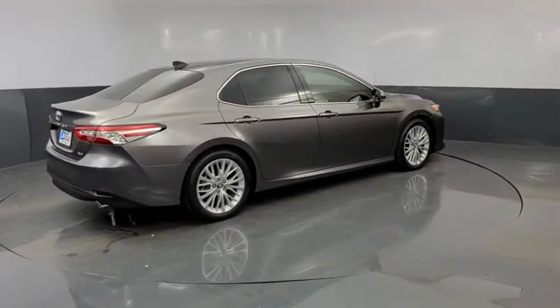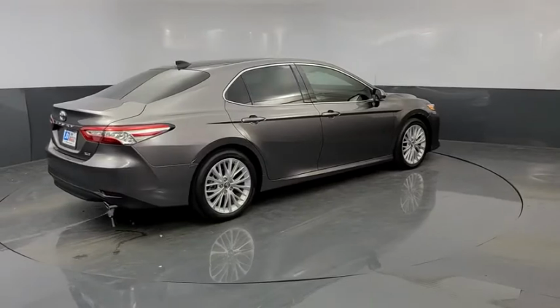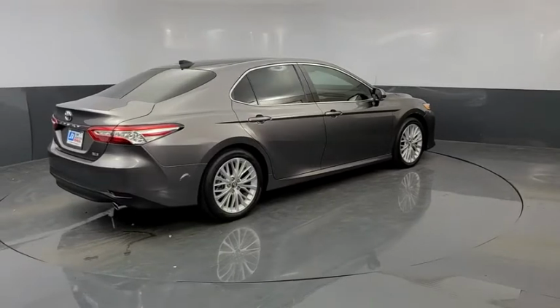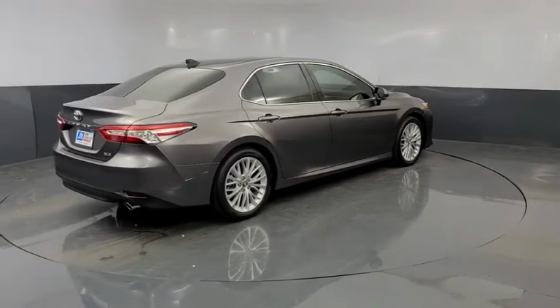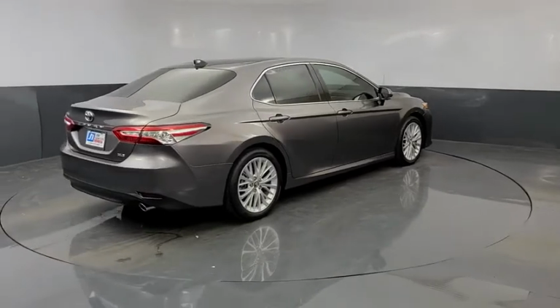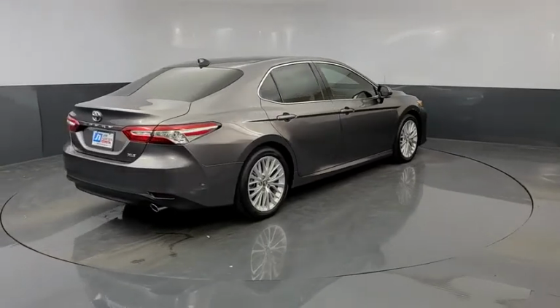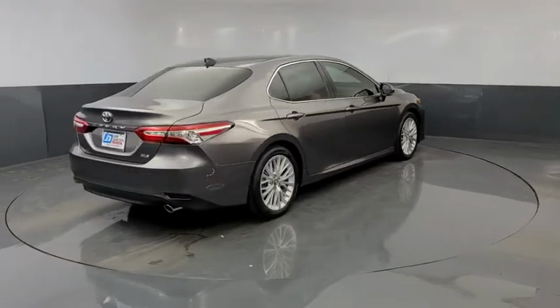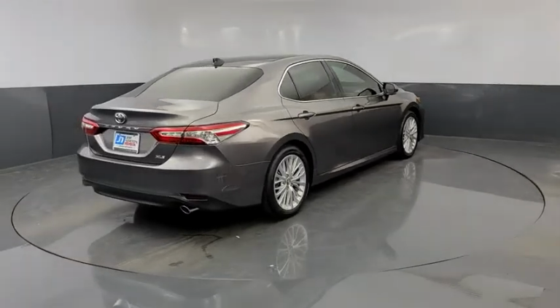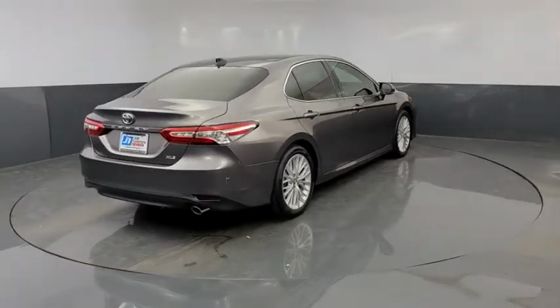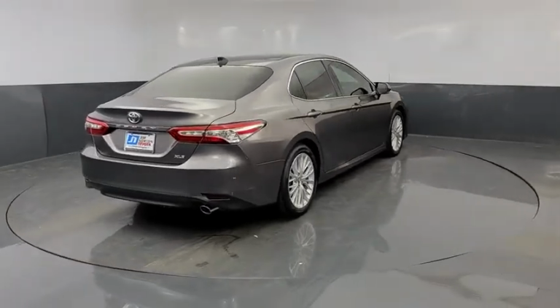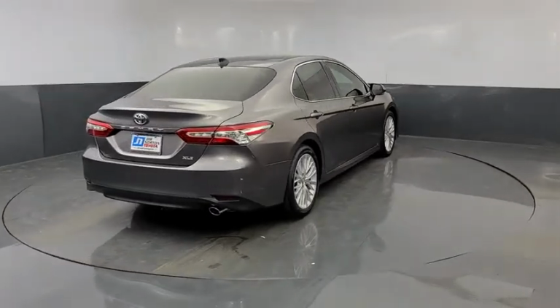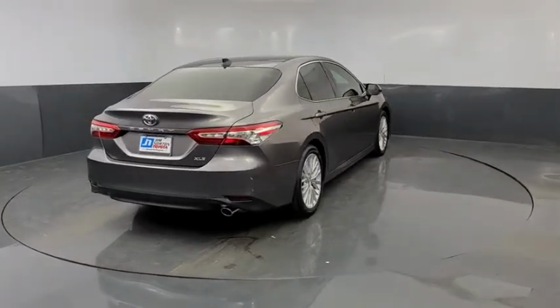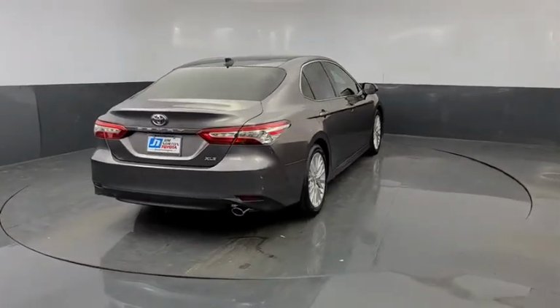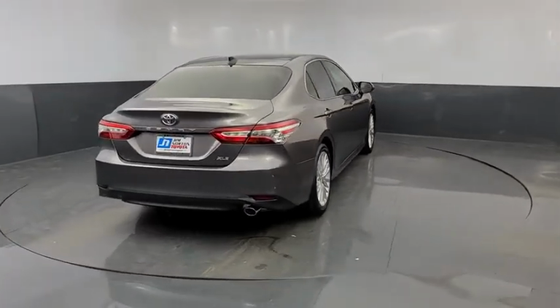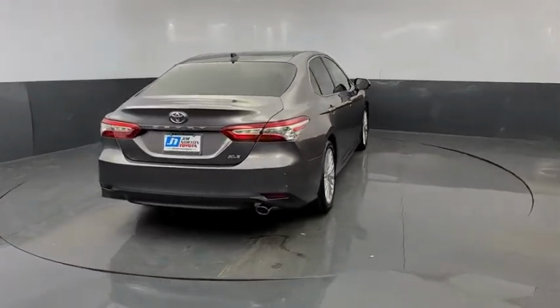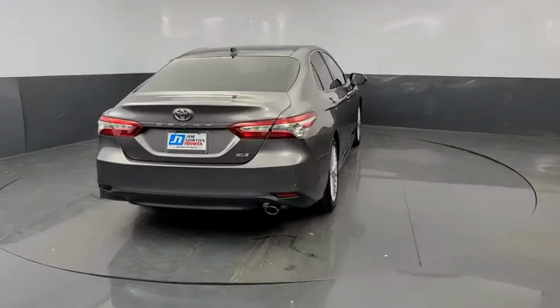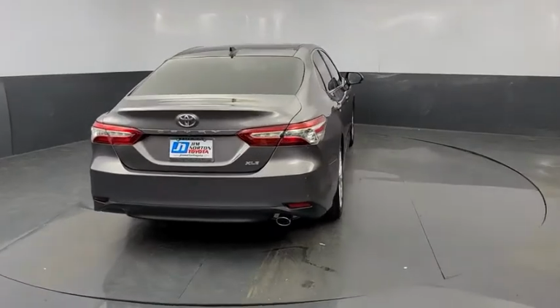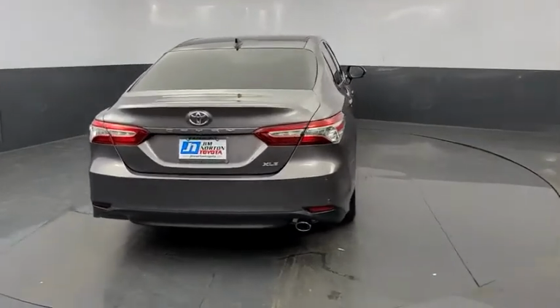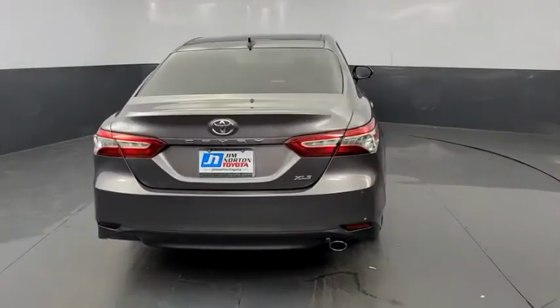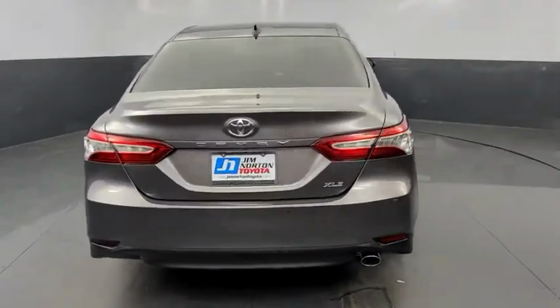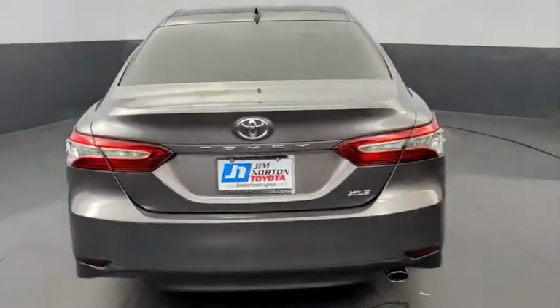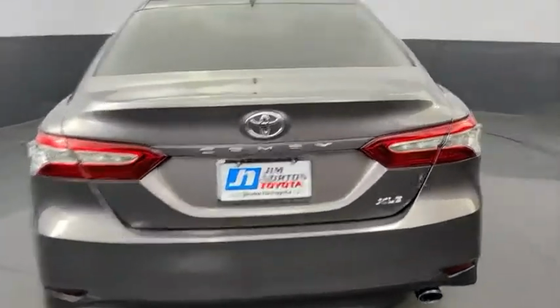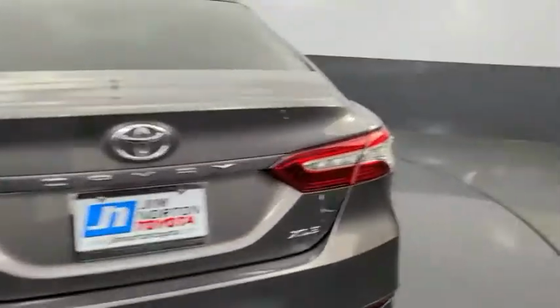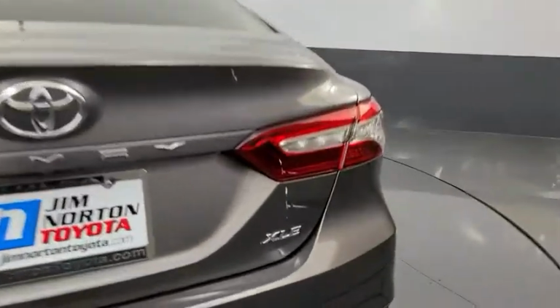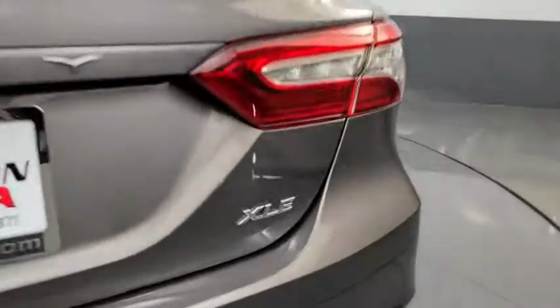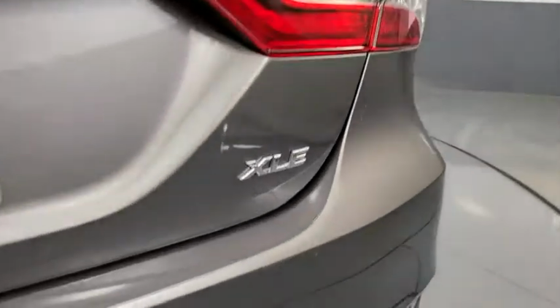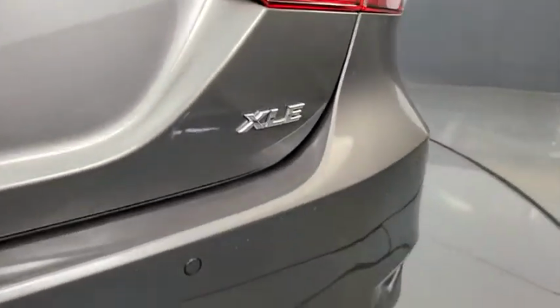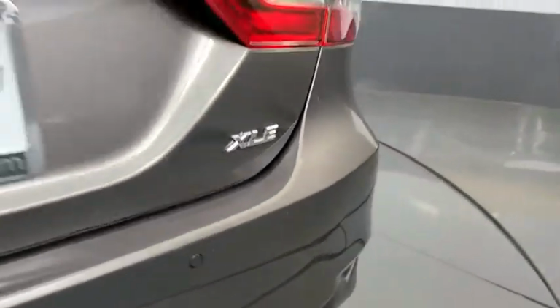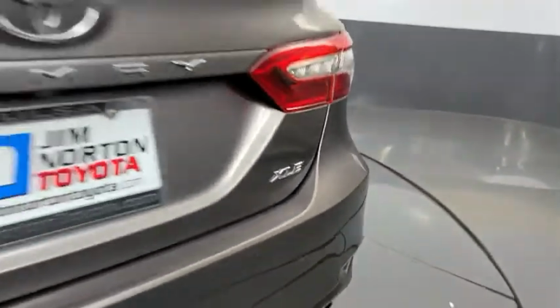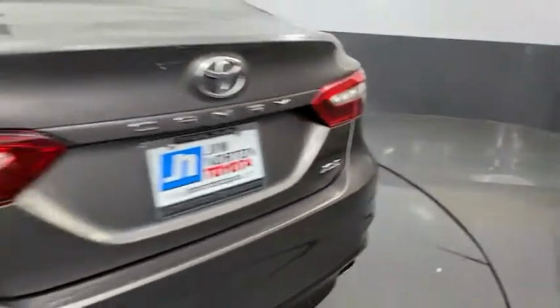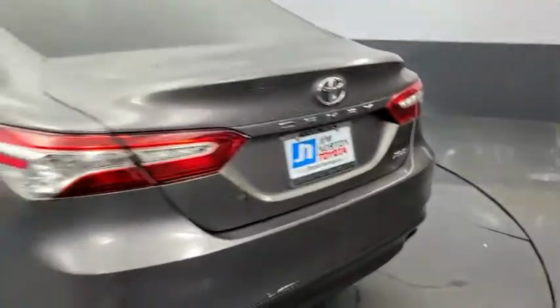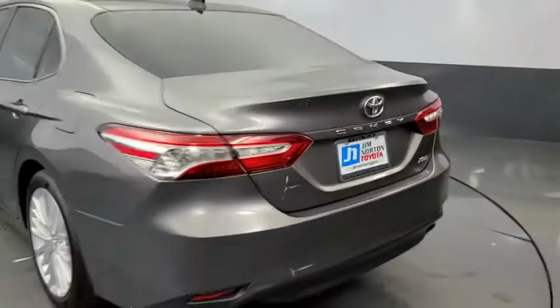CD player. Power windows. Rear window defroster. Trip computer. Heated front seats. Security system. Brake assist. Remote keyless entry. Panic alarm. Overhead console. Tachometer.